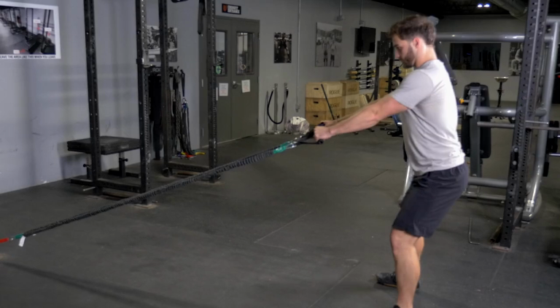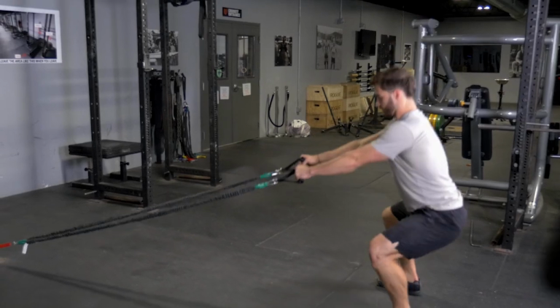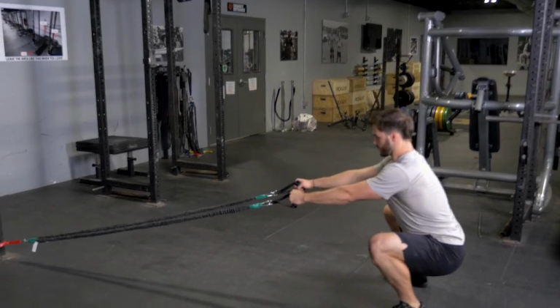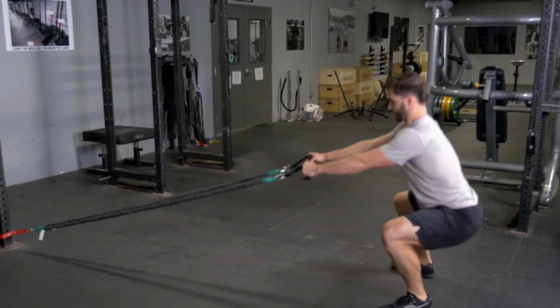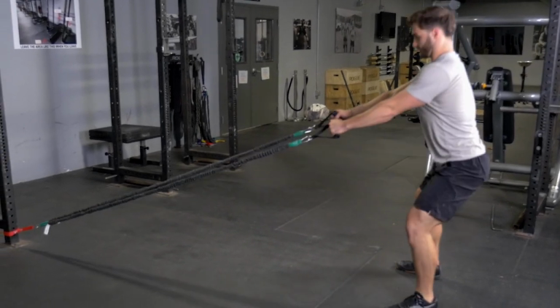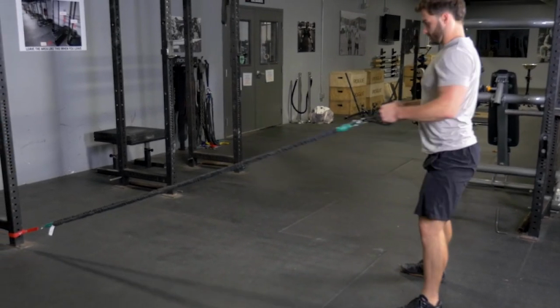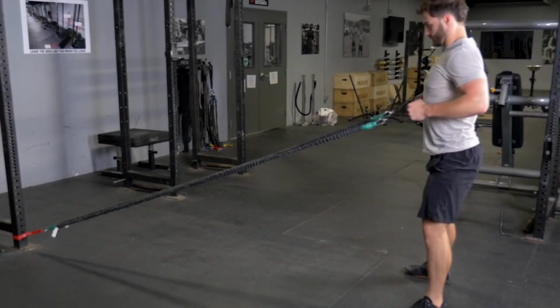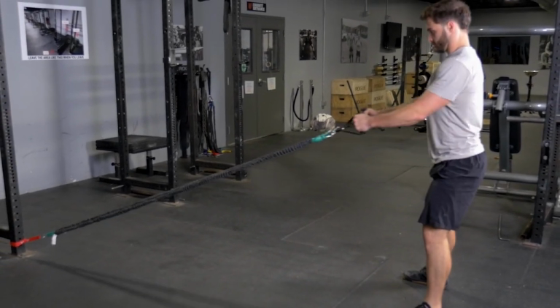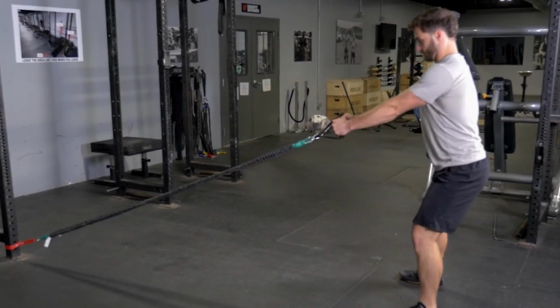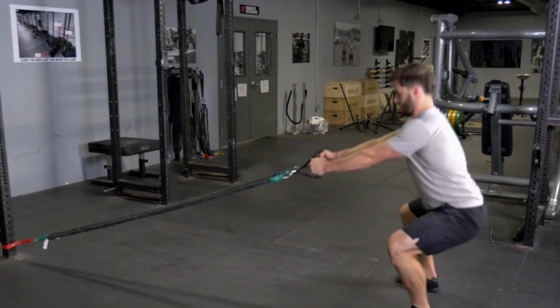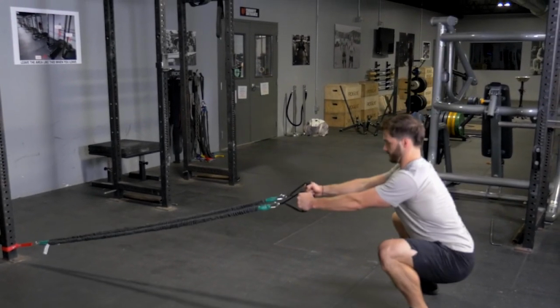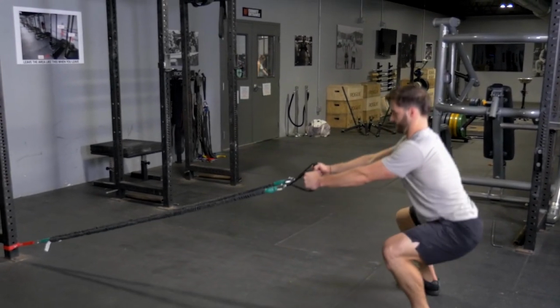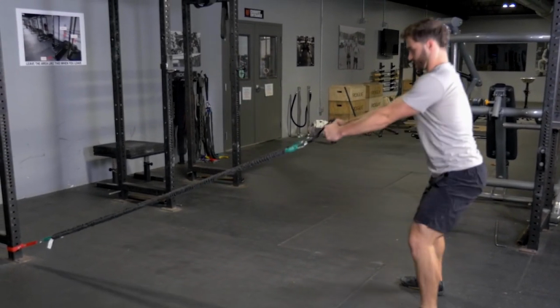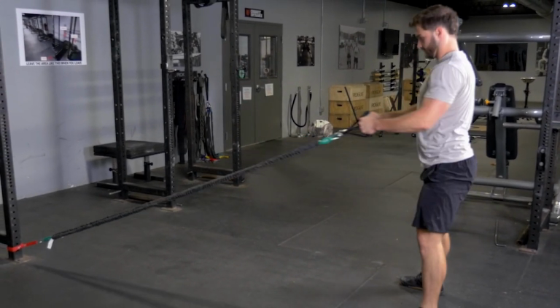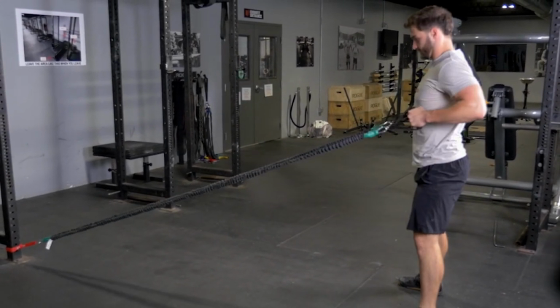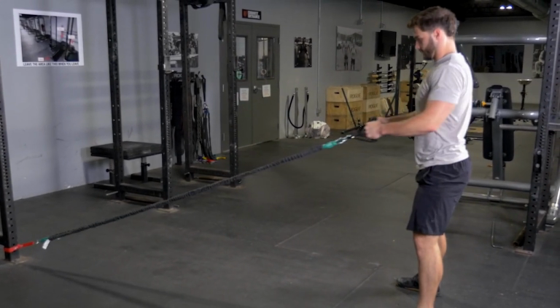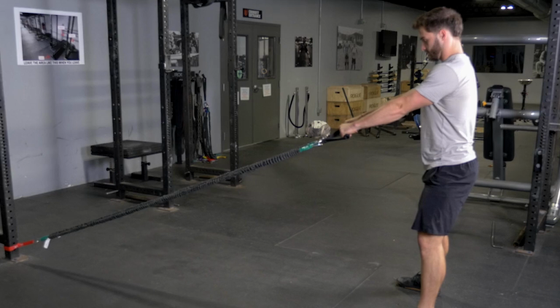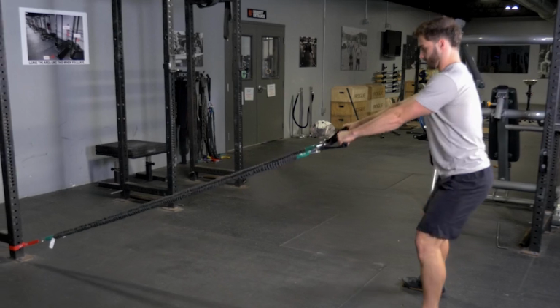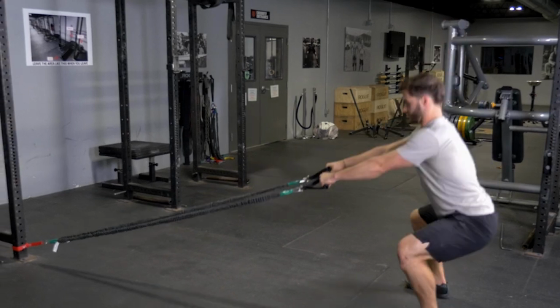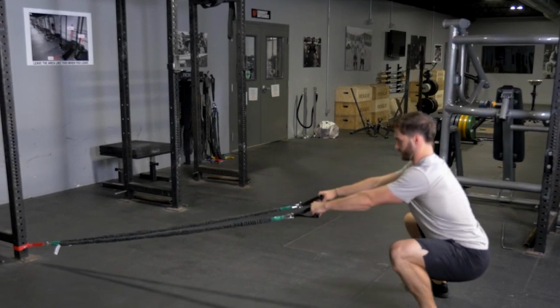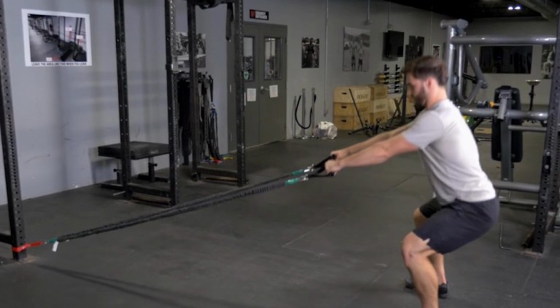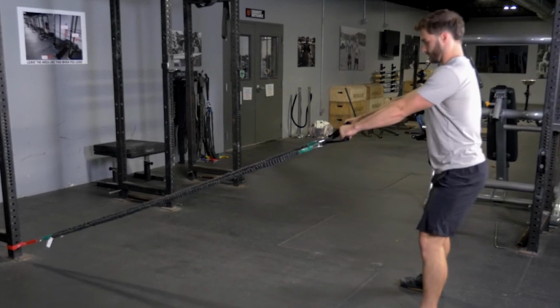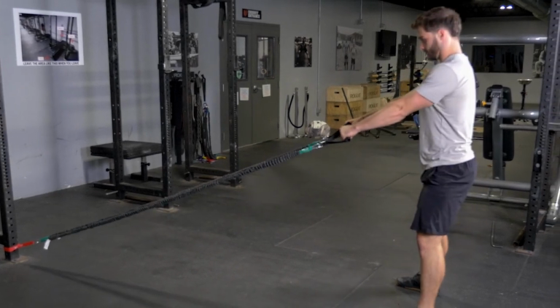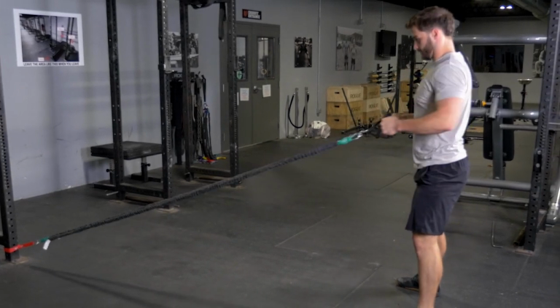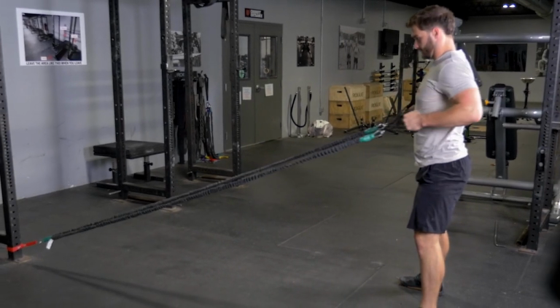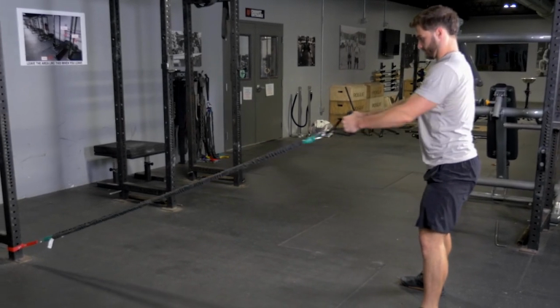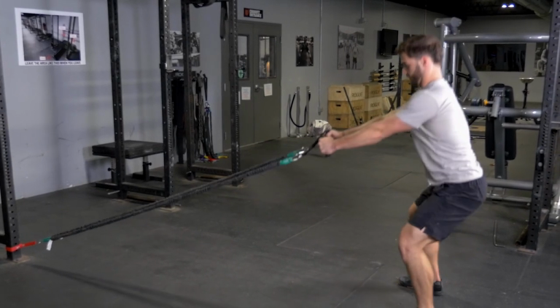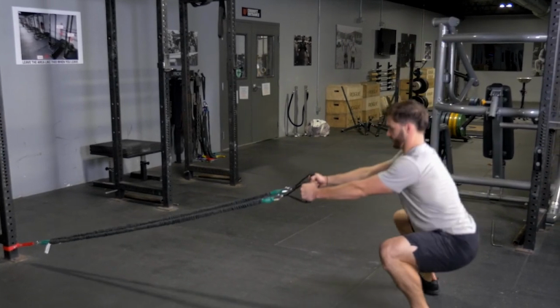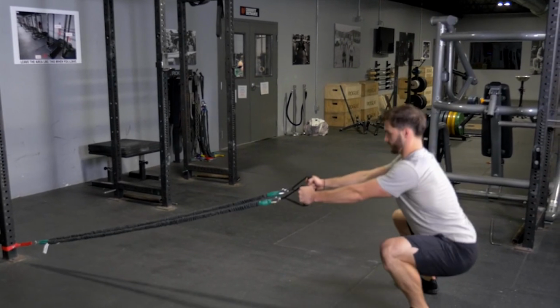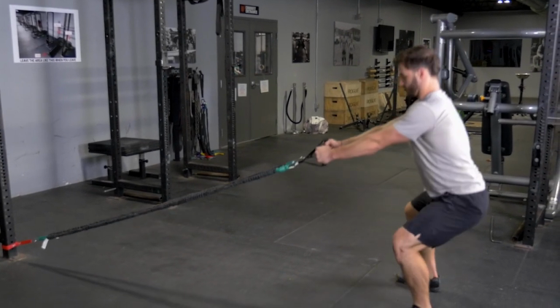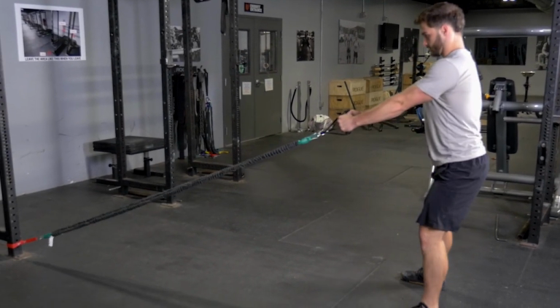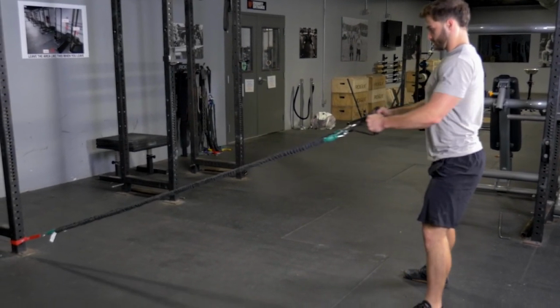To complete the squat and row, begin by holding the single handles, facing the anchor point of the band. Squat down by pushing your hips back and knees out, keeping your weight on your heels.